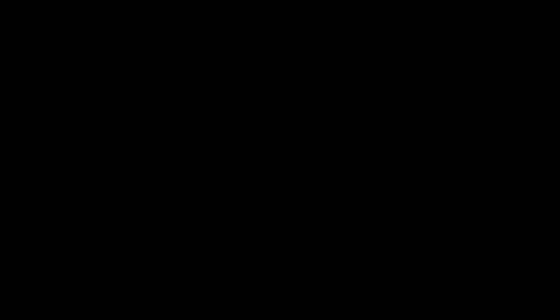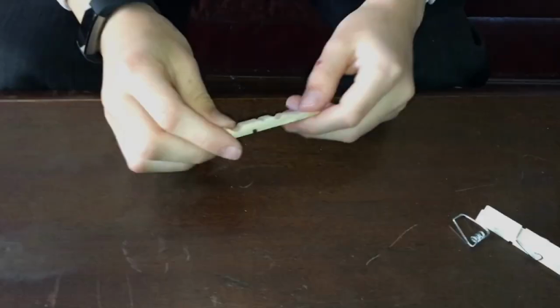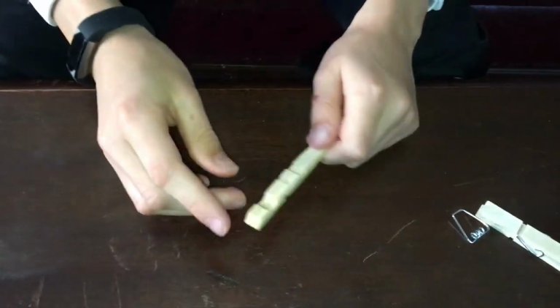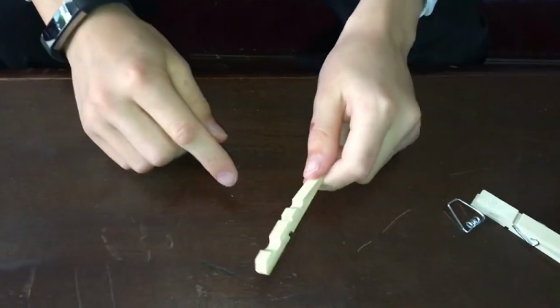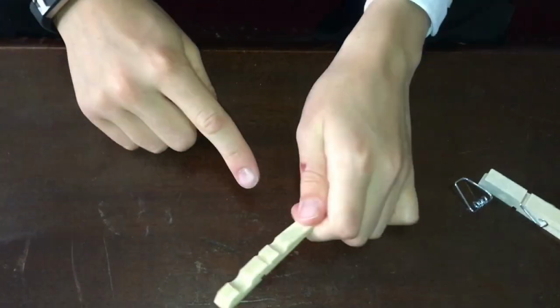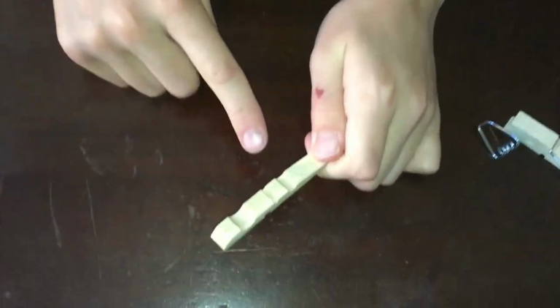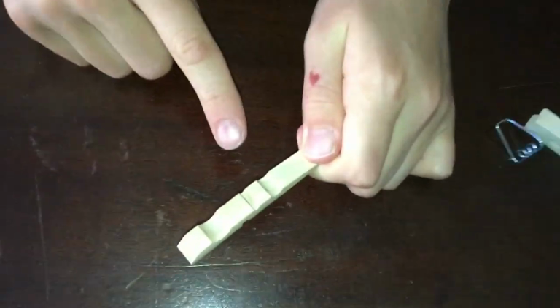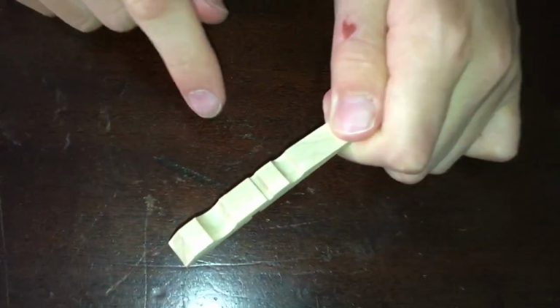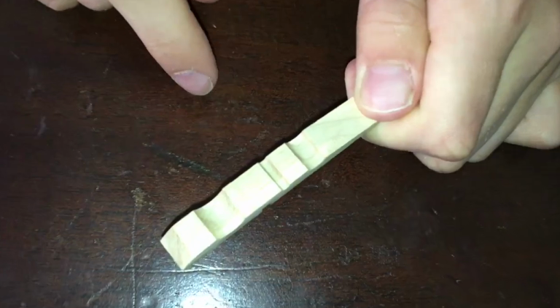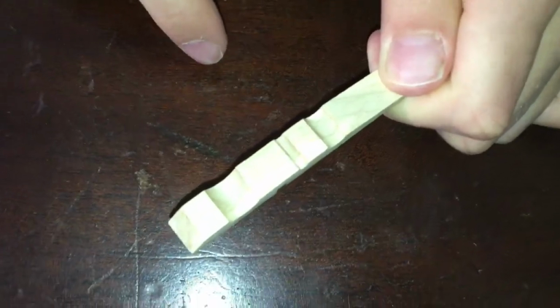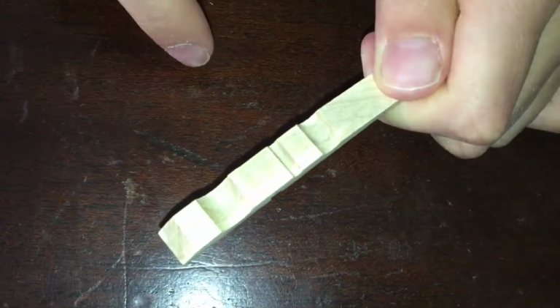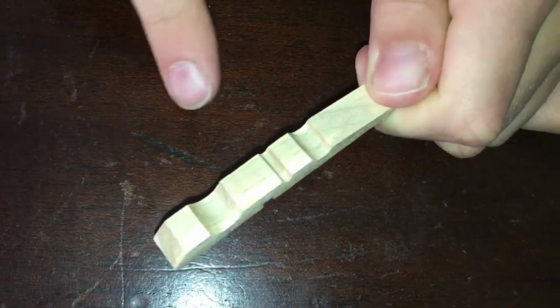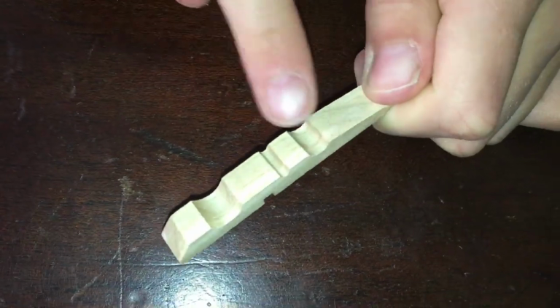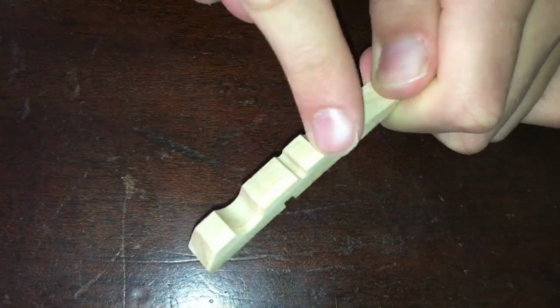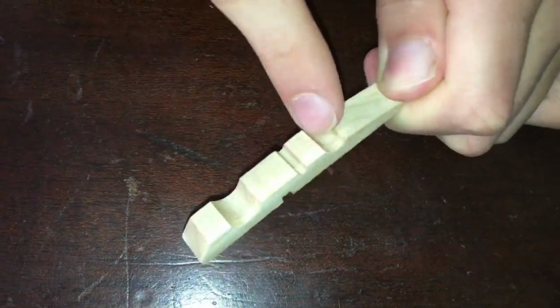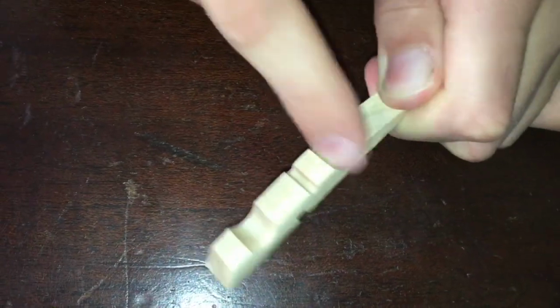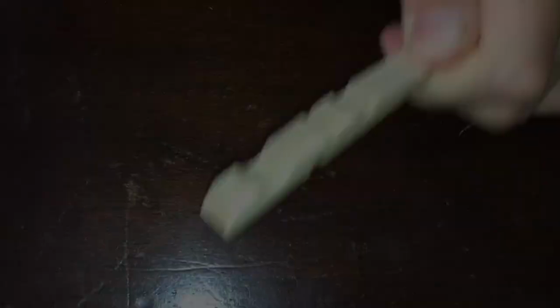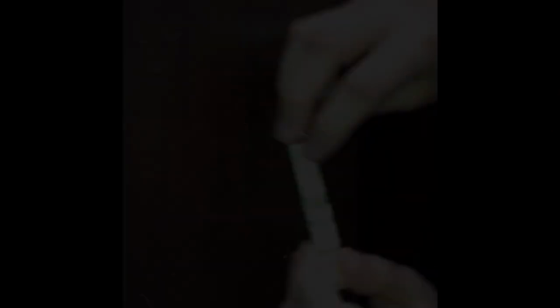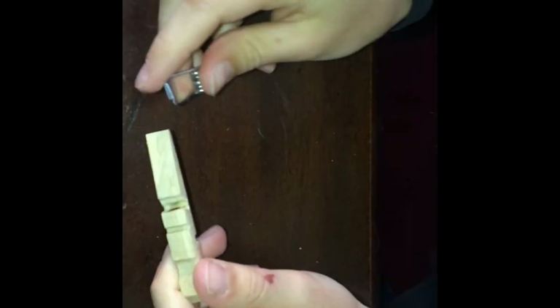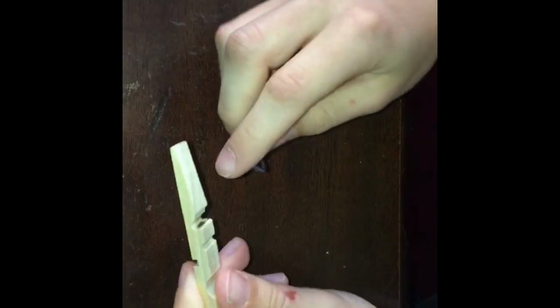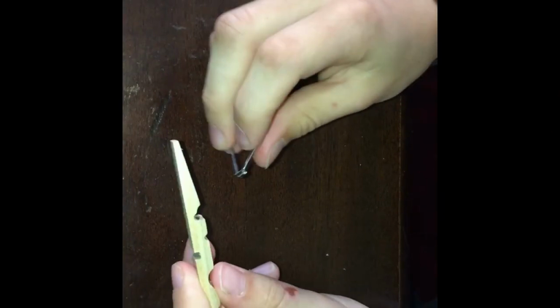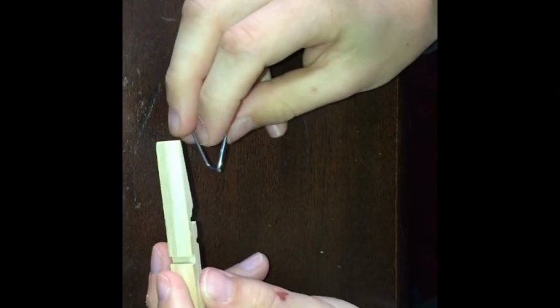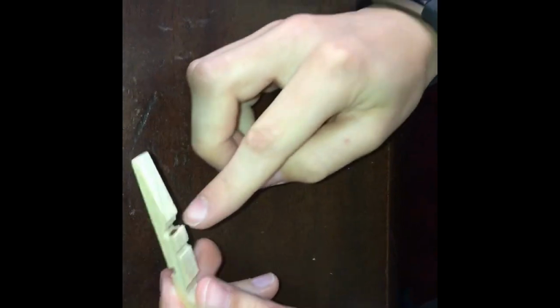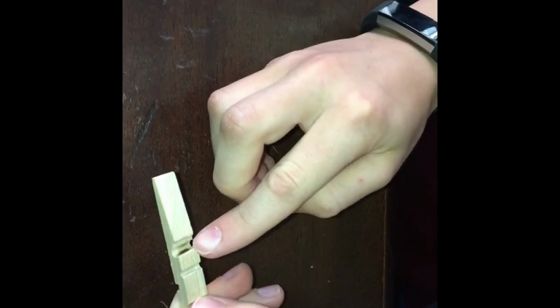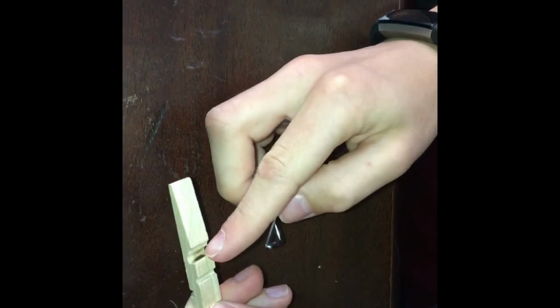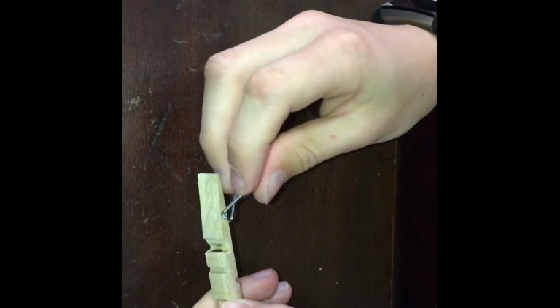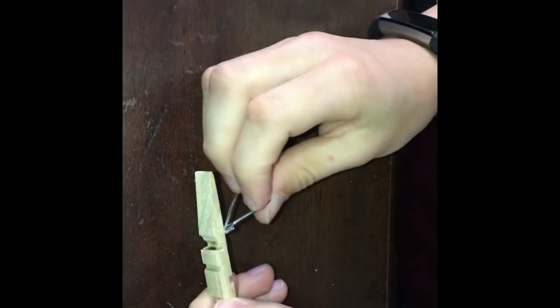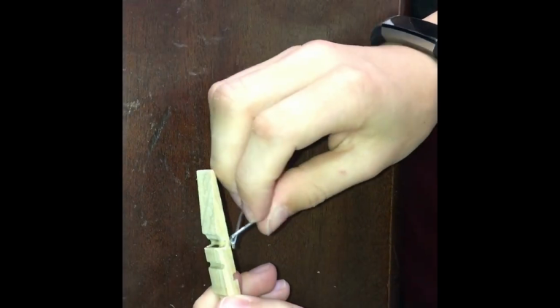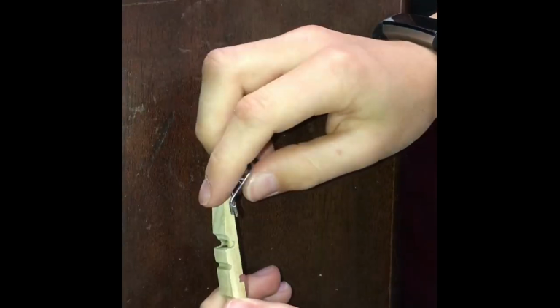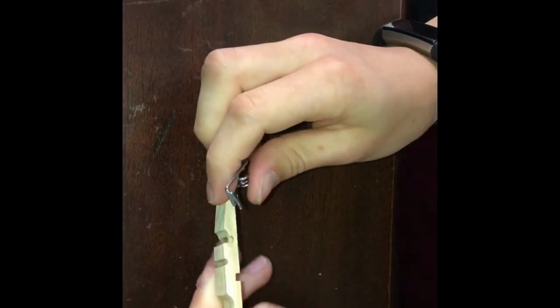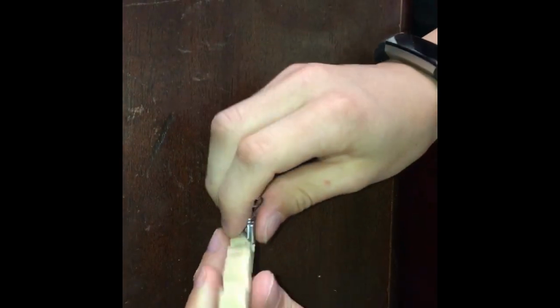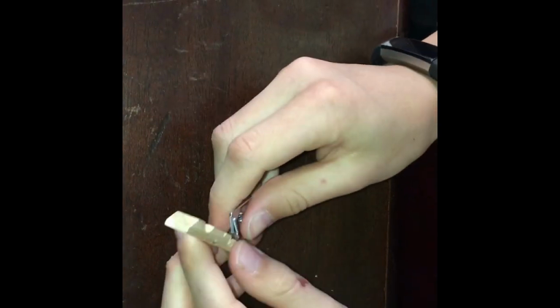Okay, so what you want to do is get a nail filer and grind down right here. After you grind it, it should look like this — it'll have a notch in there.